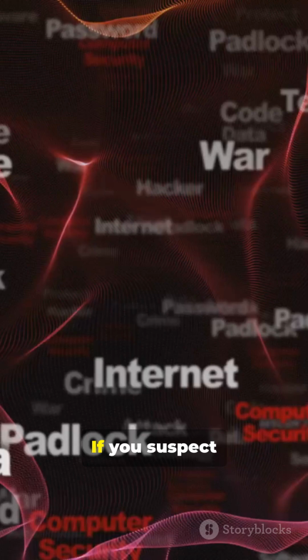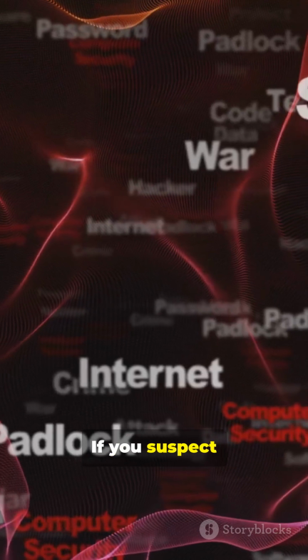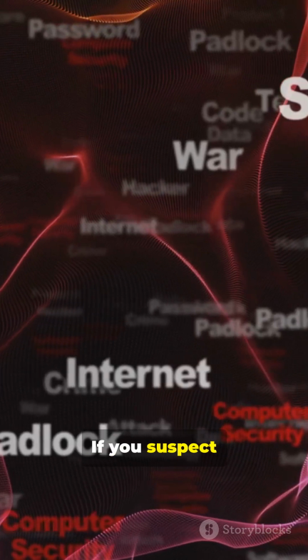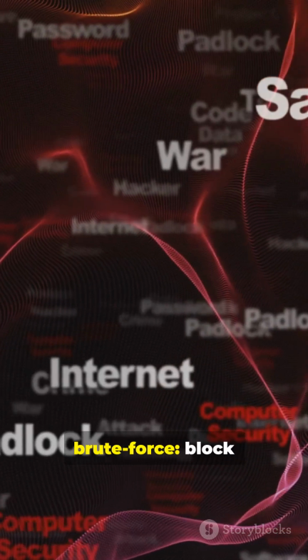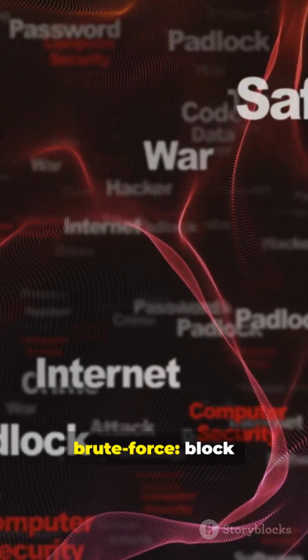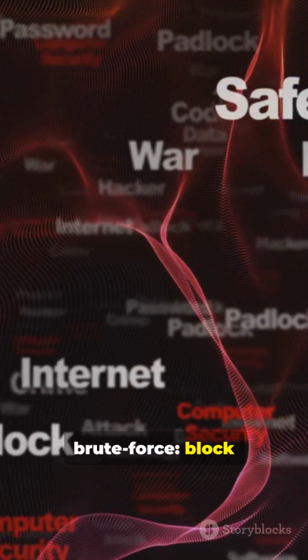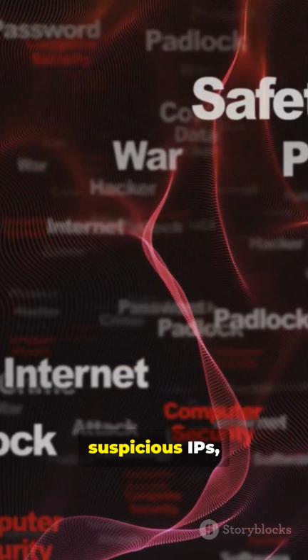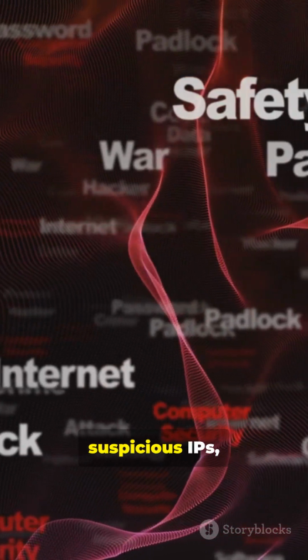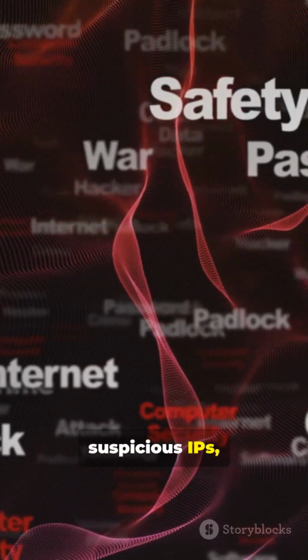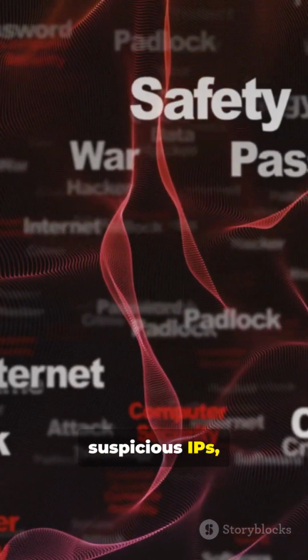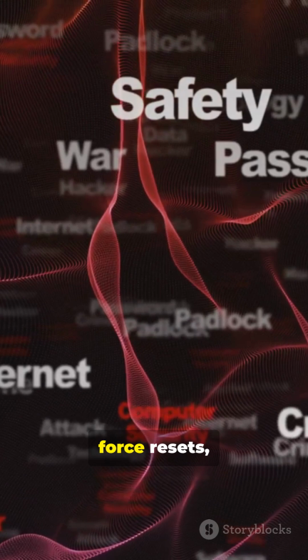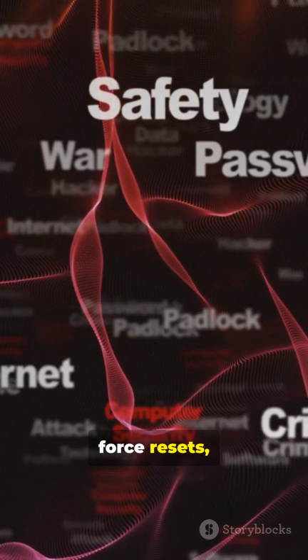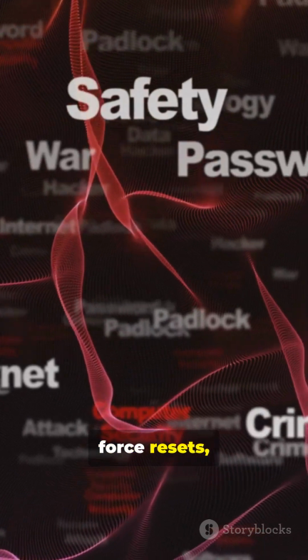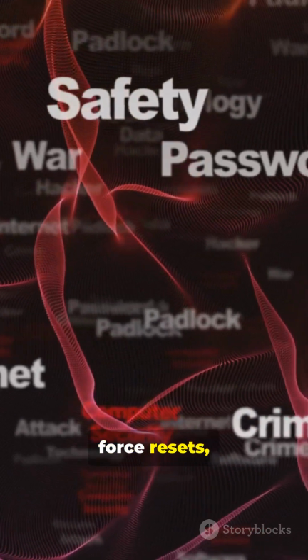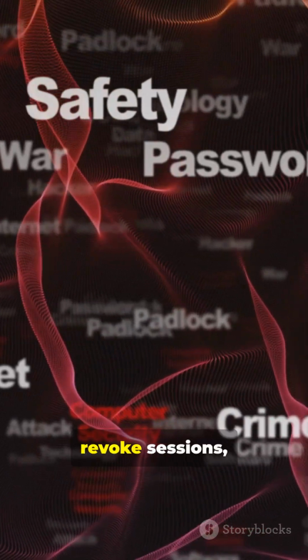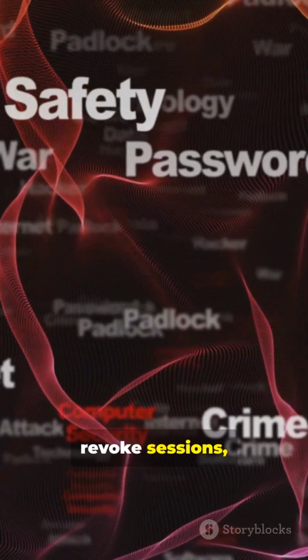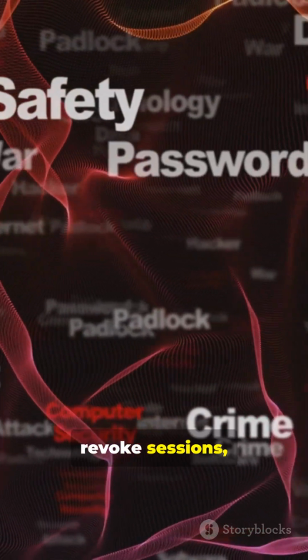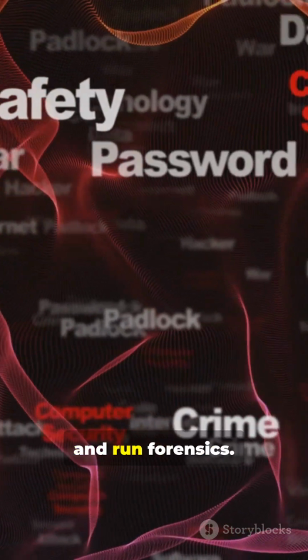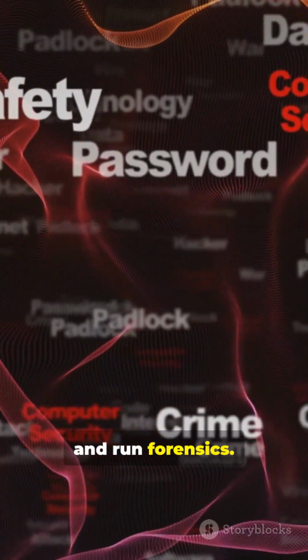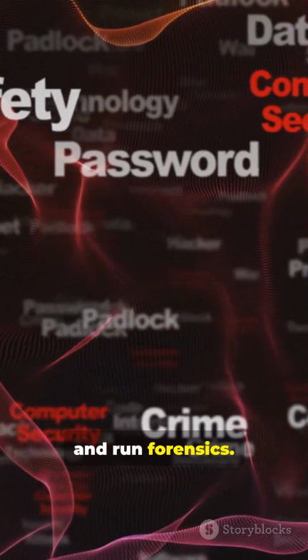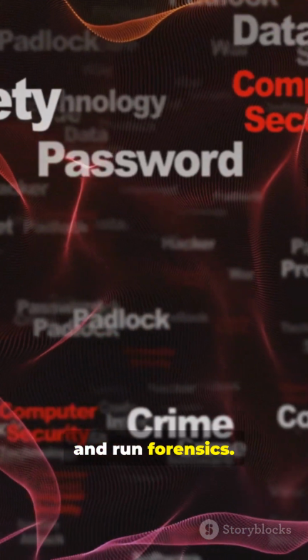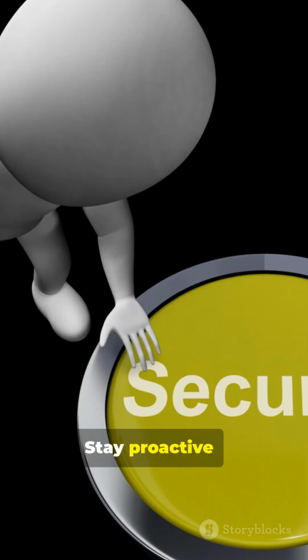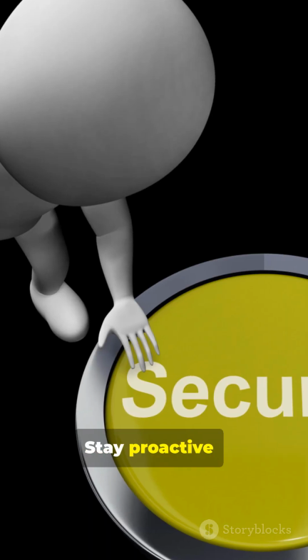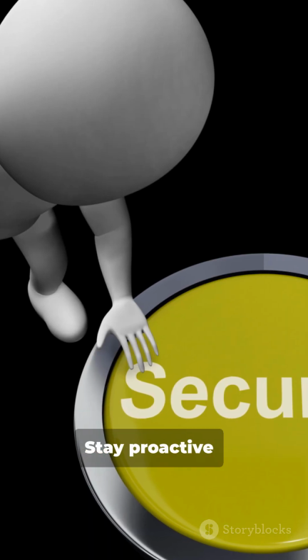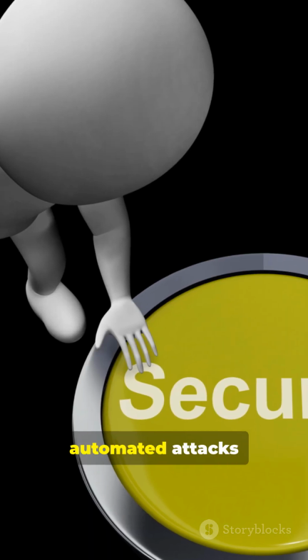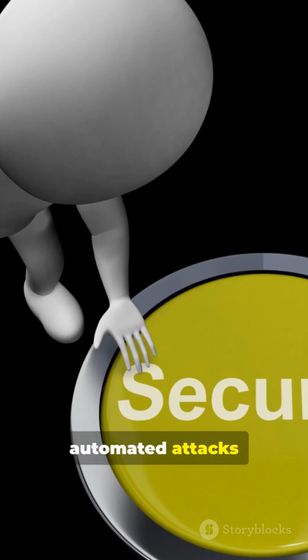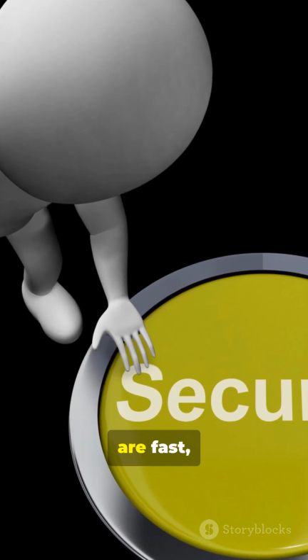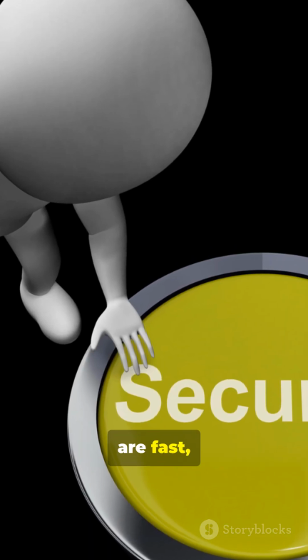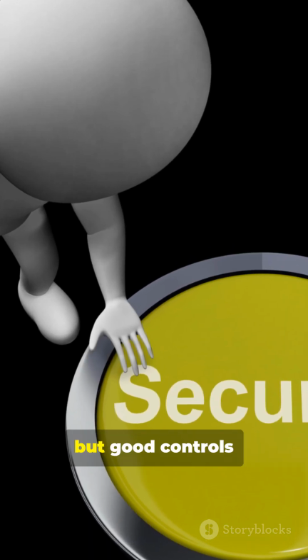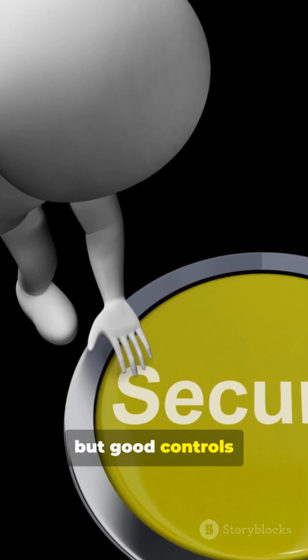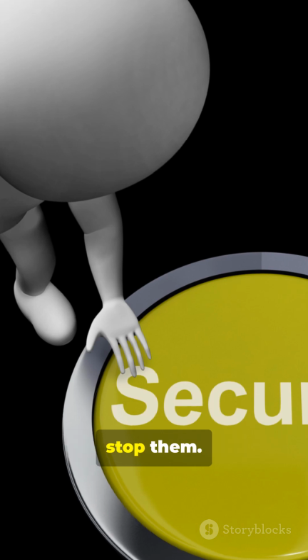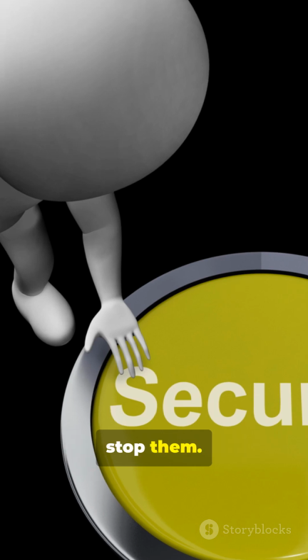If you suspect brute force, block suspicious IPs, force resets, revoke sessions, and run forensics. Stay proactive — automated attacks are fast, but good controls stop them.